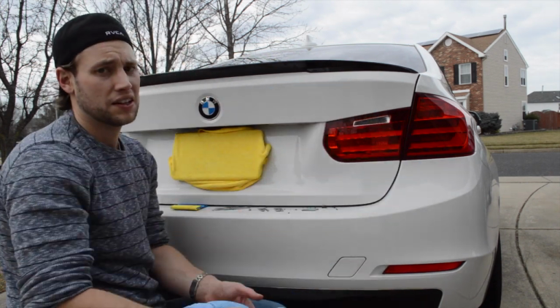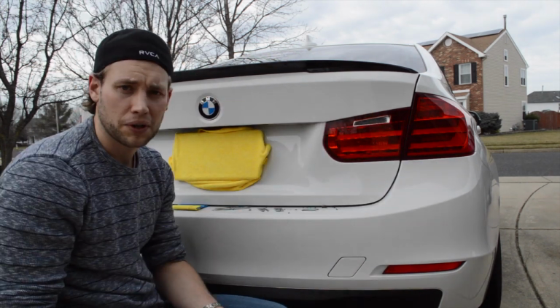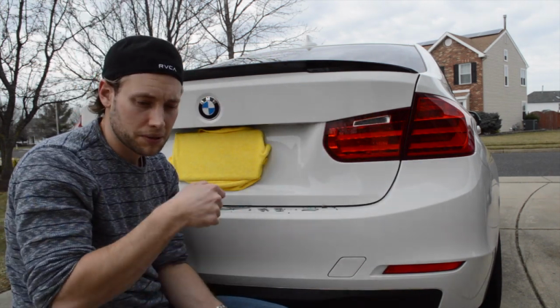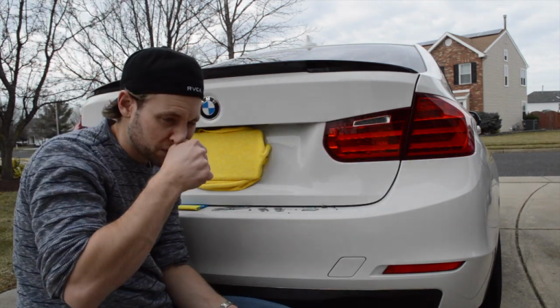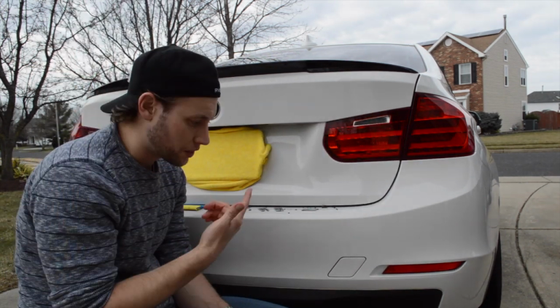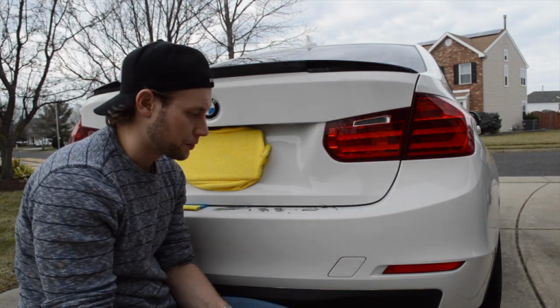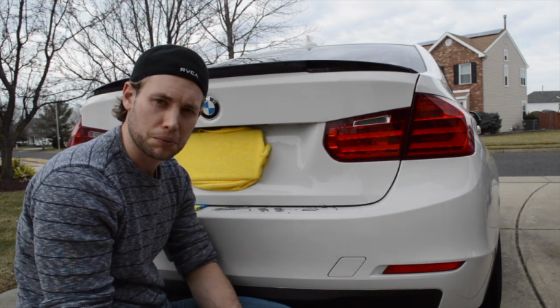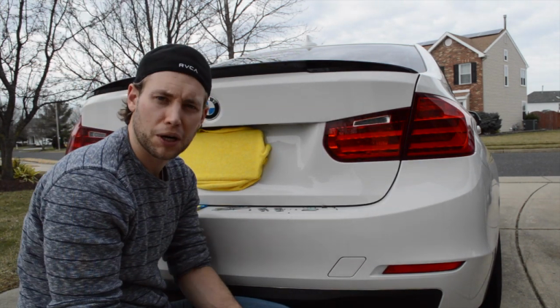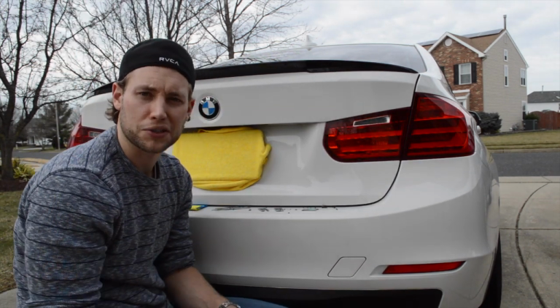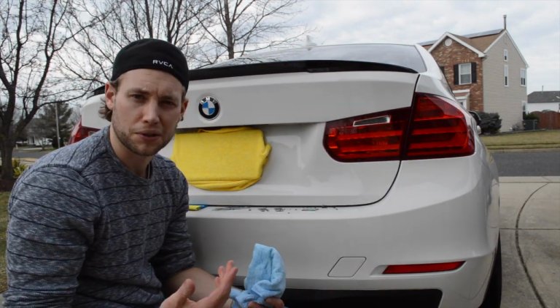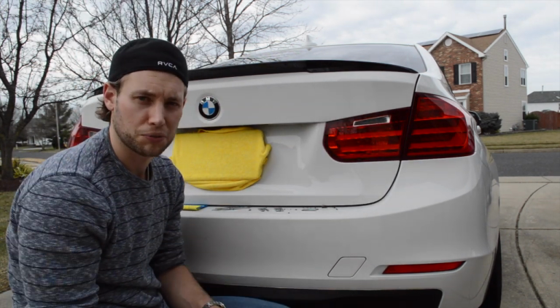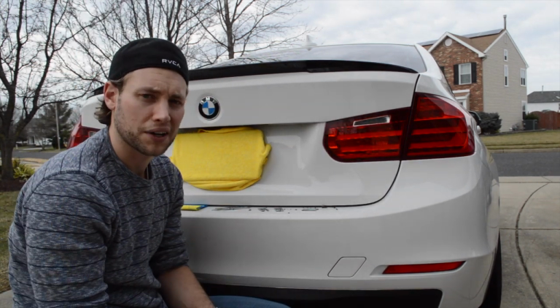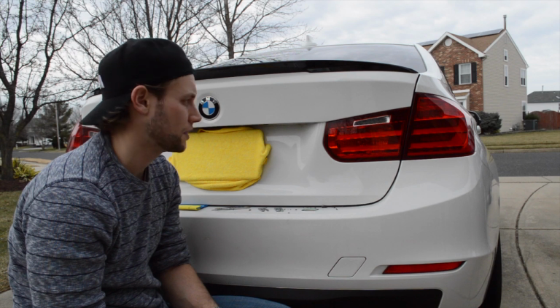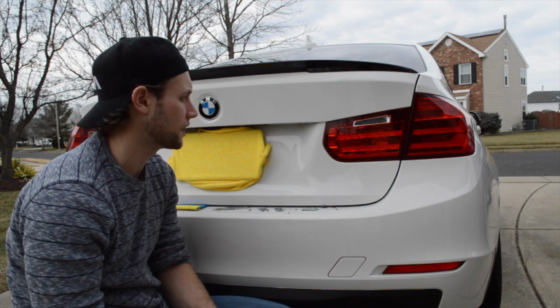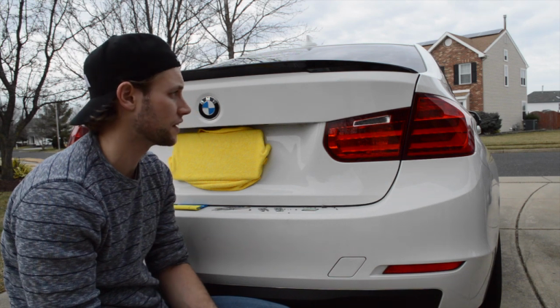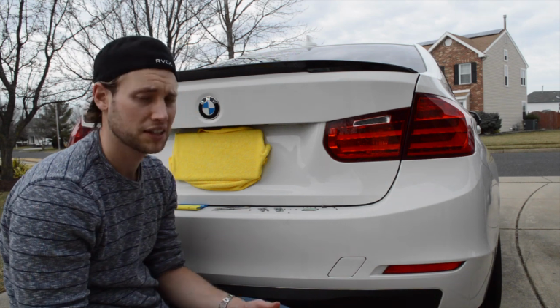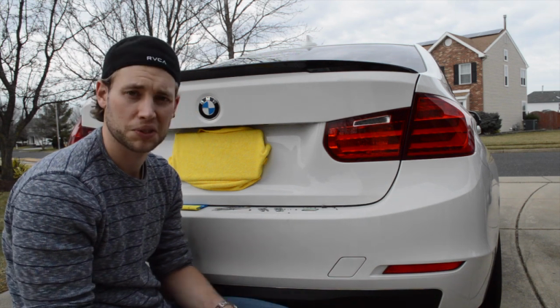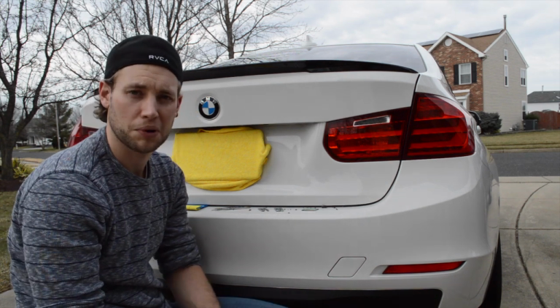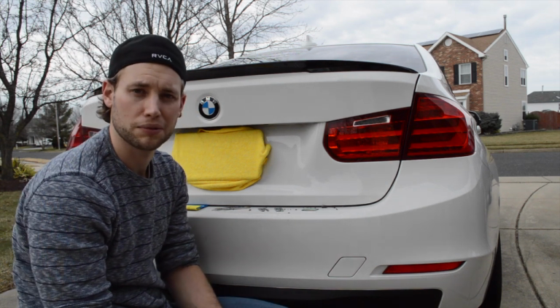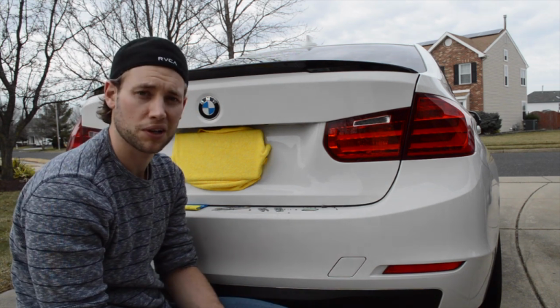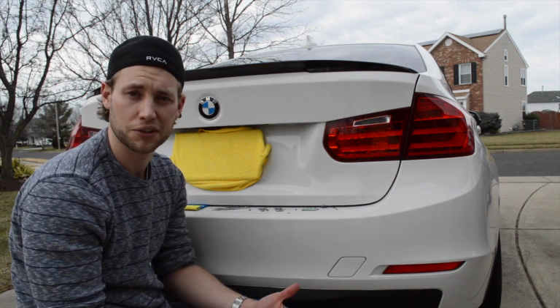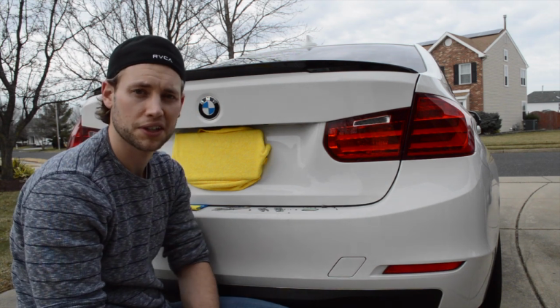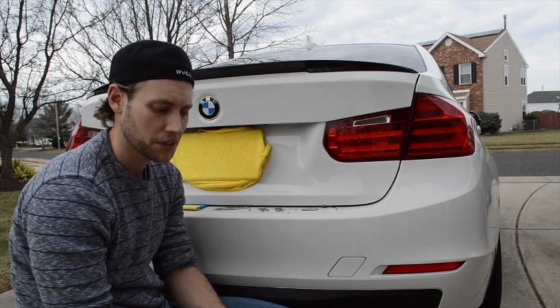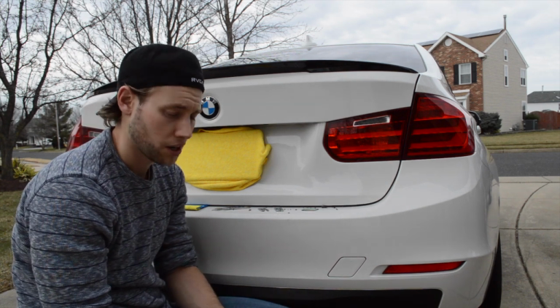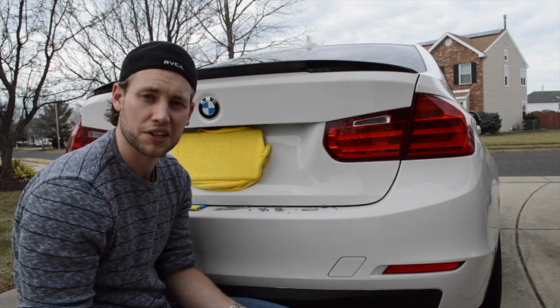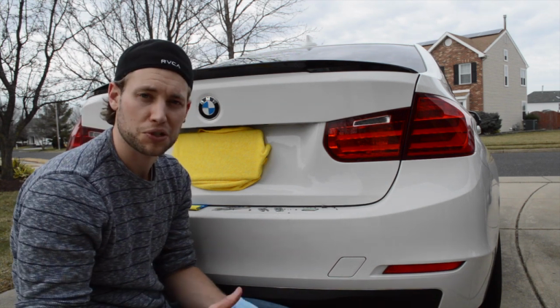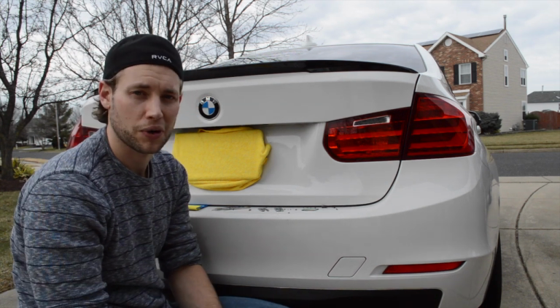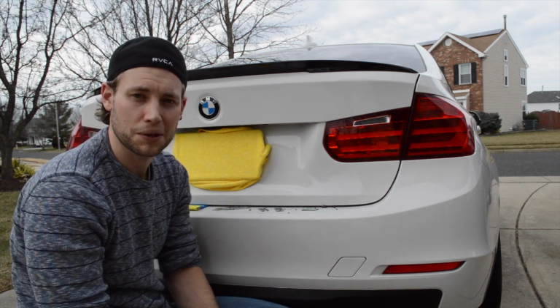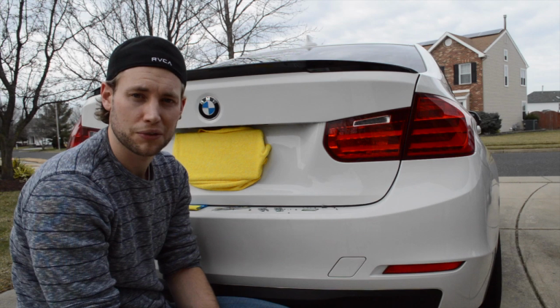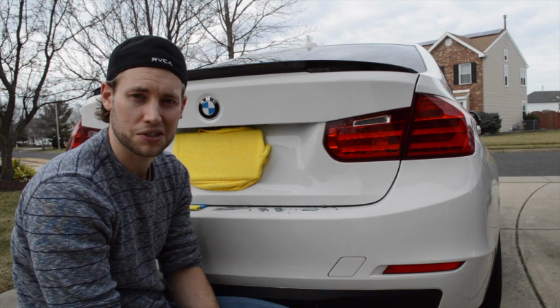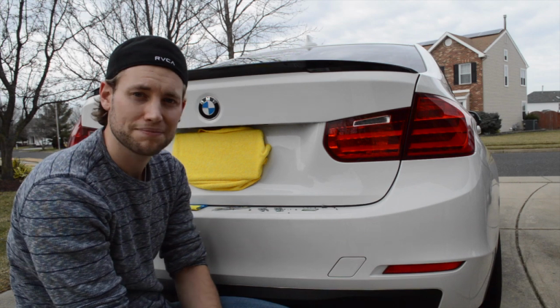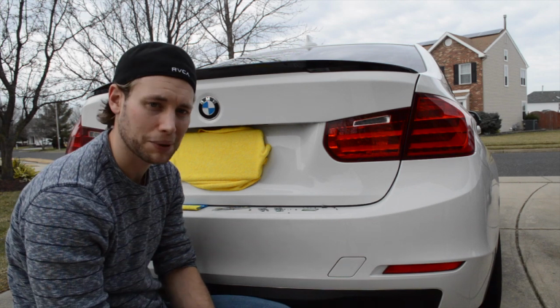Then what I do is go through and use some spray wax or some real wax to protect the paint even more, and then you are good to go. Thanks so much for watching — let me know if you have any questions. Bye-bye.